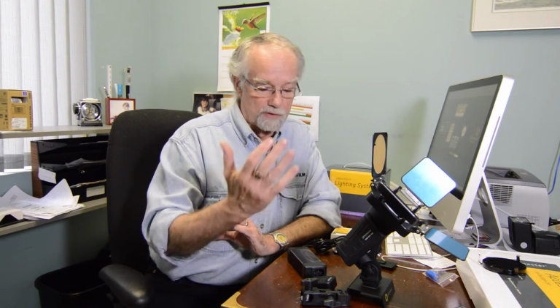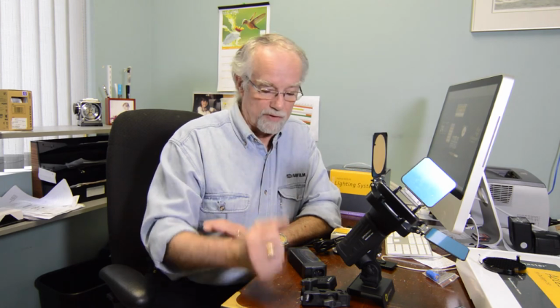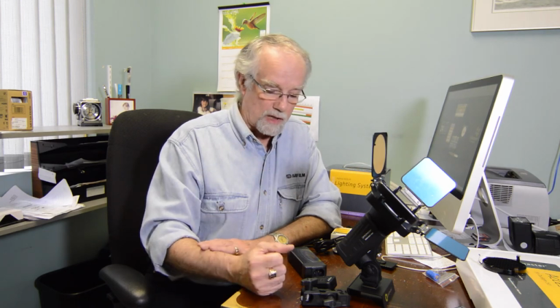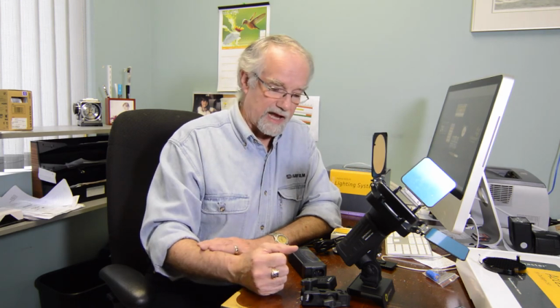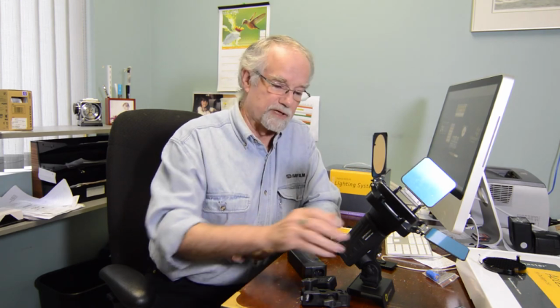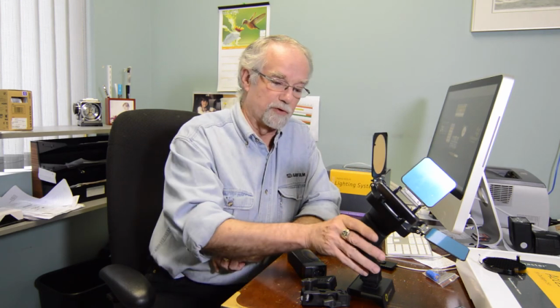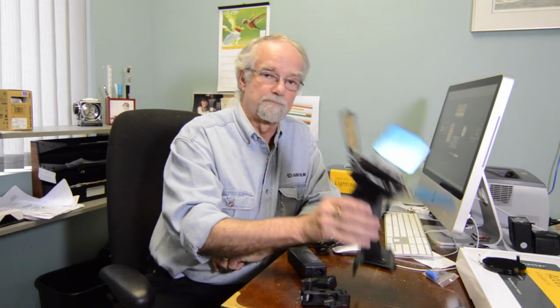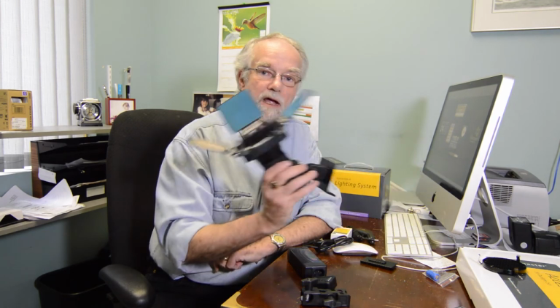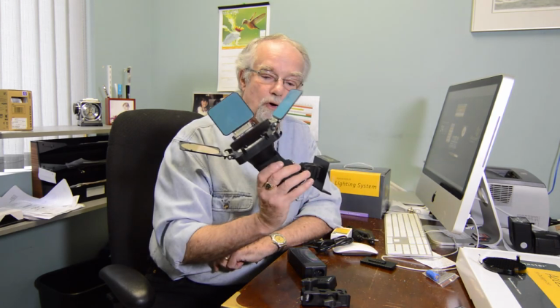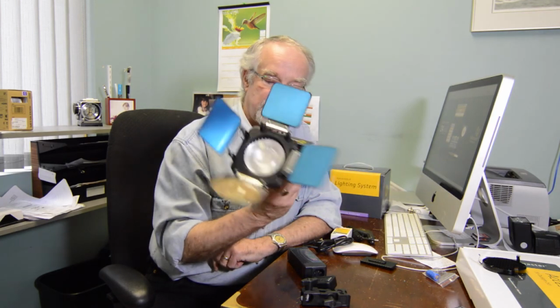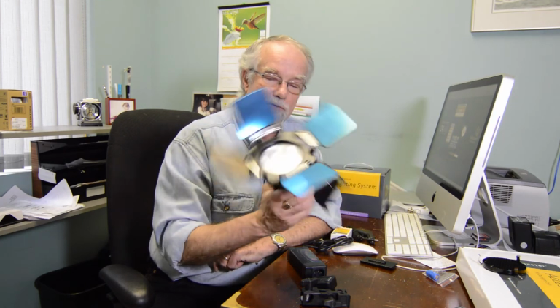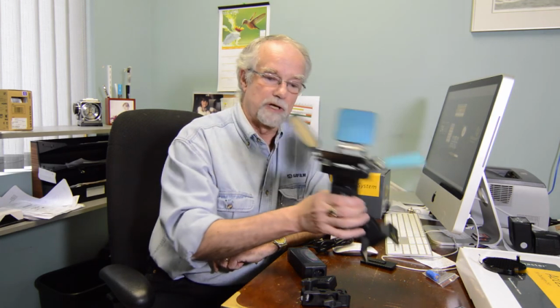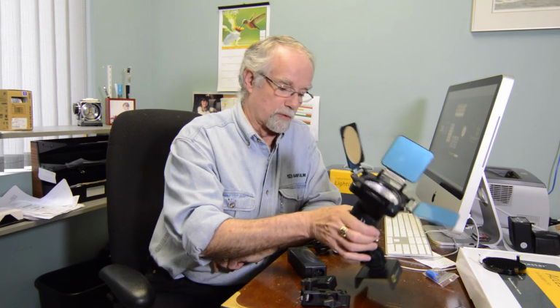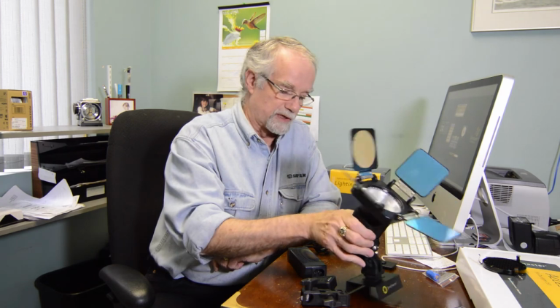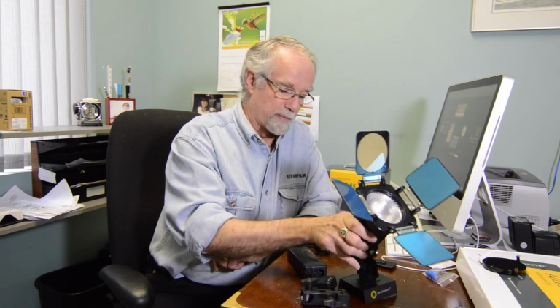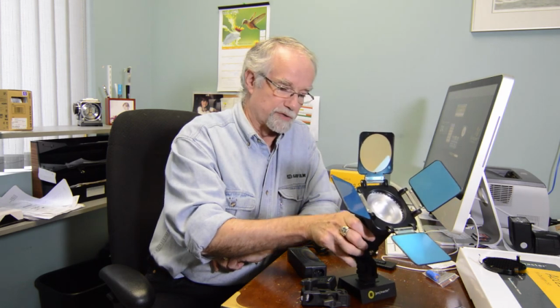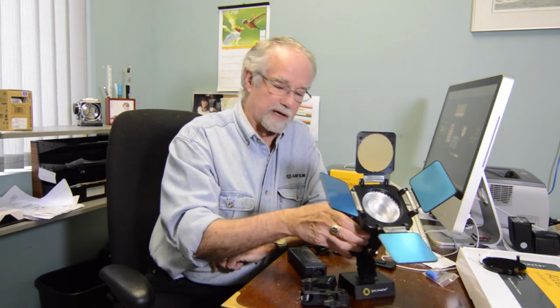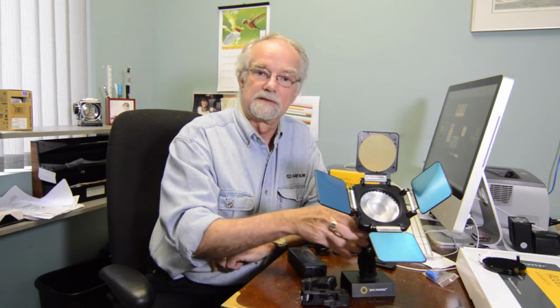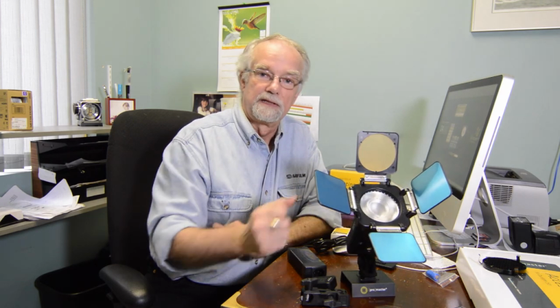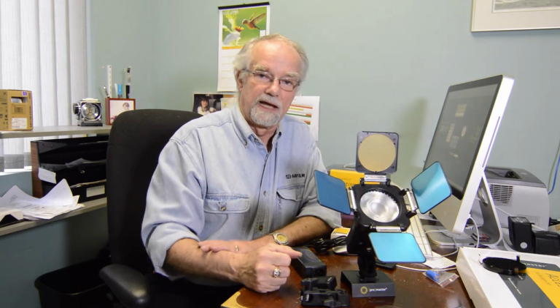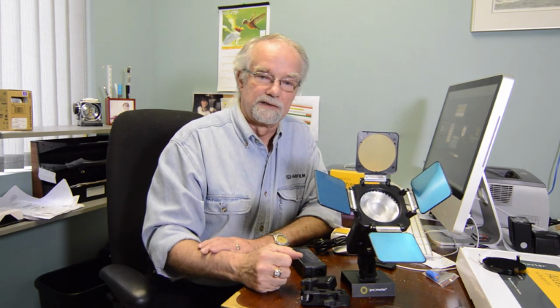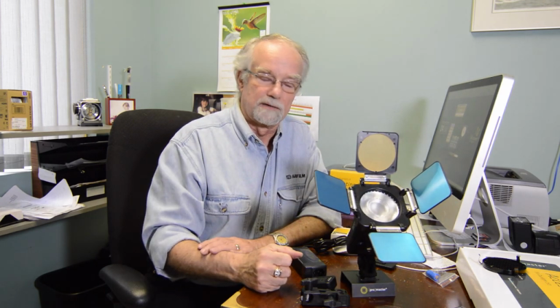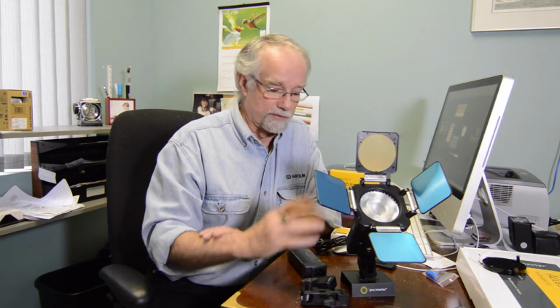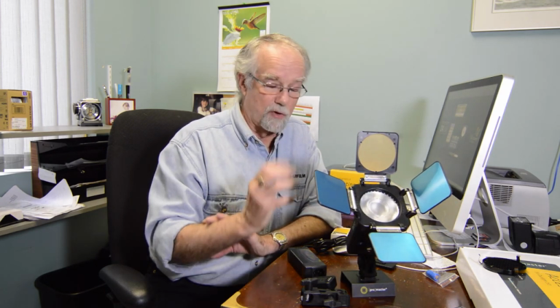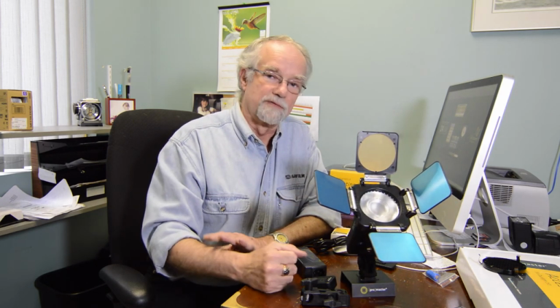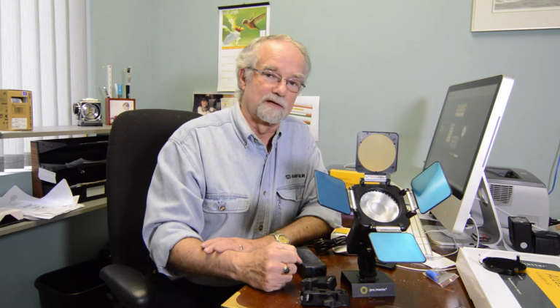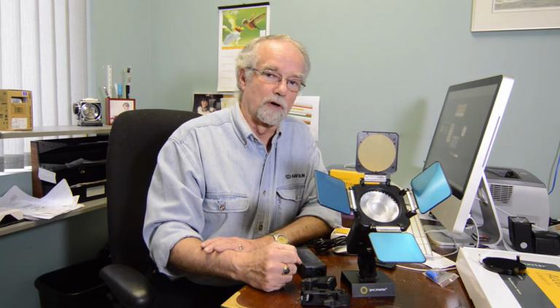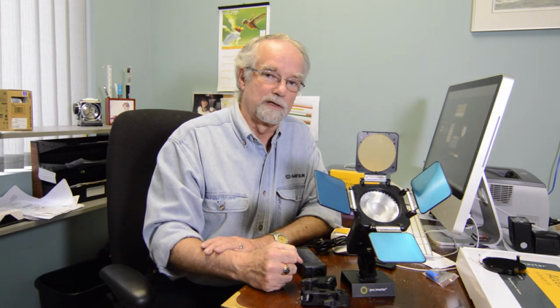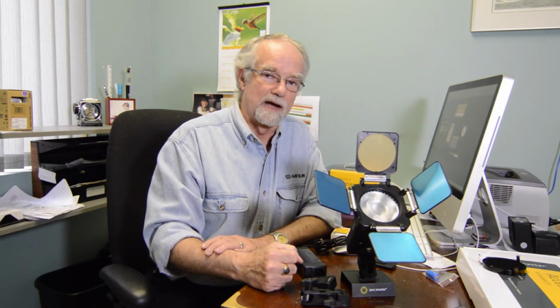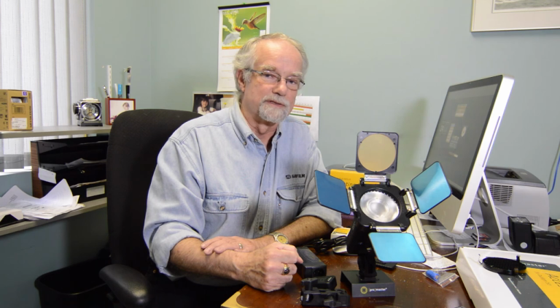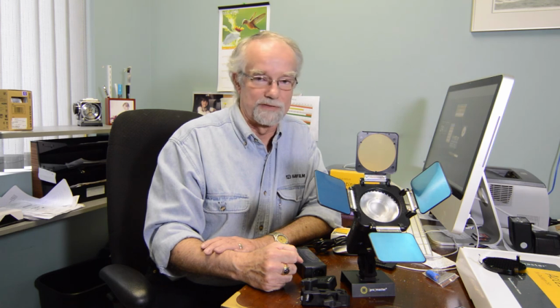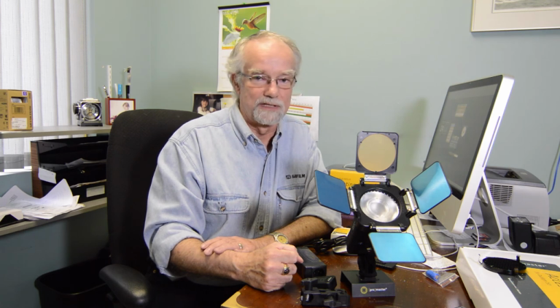Drop into Quality Cameras and Computers. Over the counter exchange warranty on Promaster product. And all this and more on the second floor, Quality Cameras, downtown Sydney.